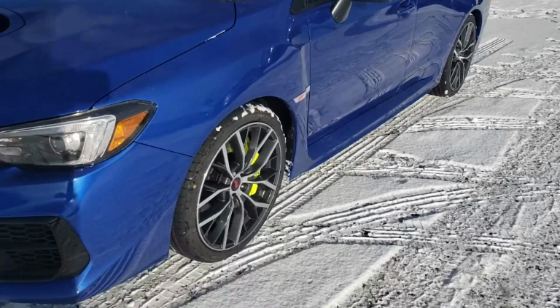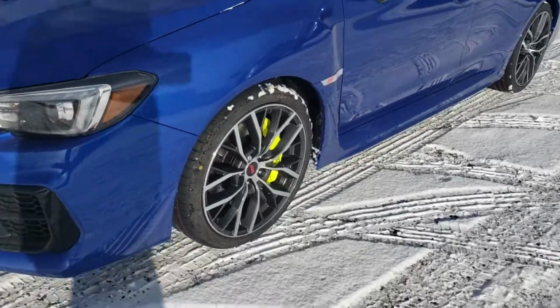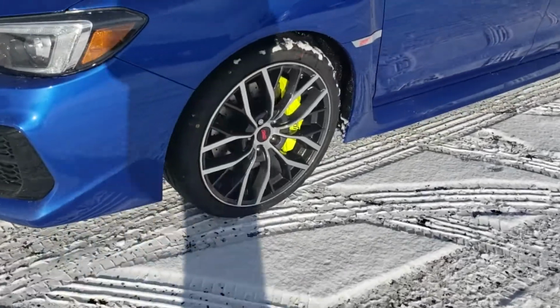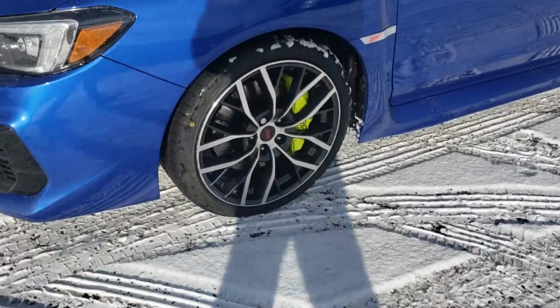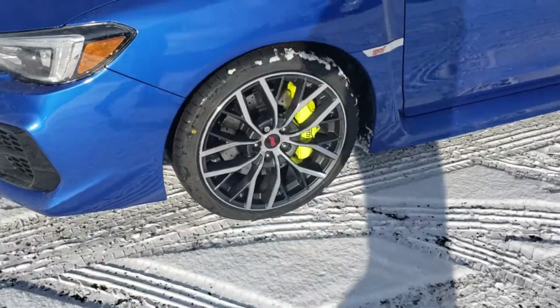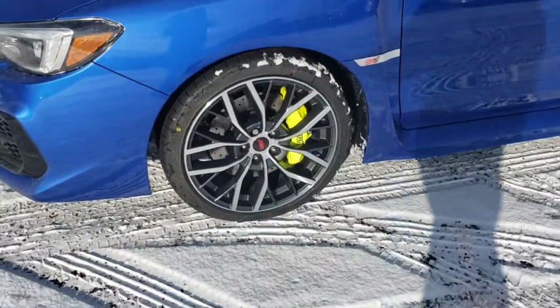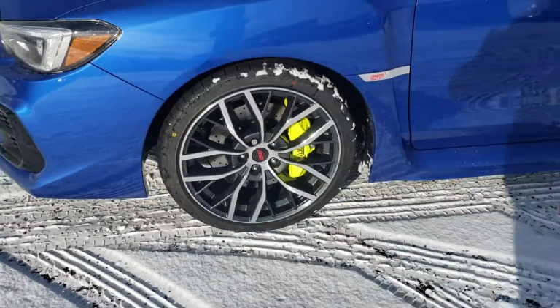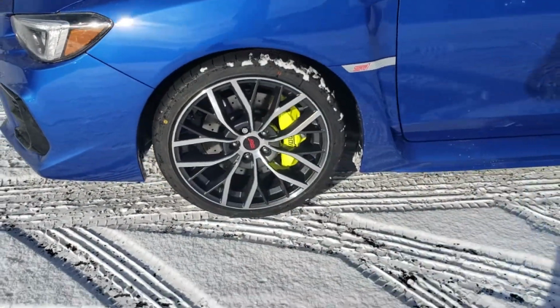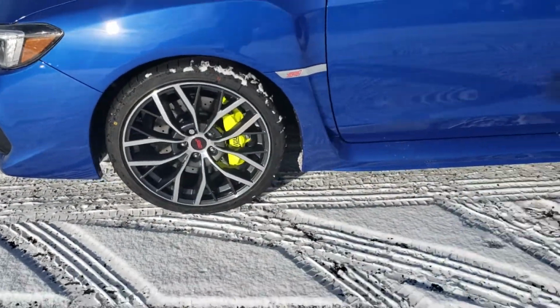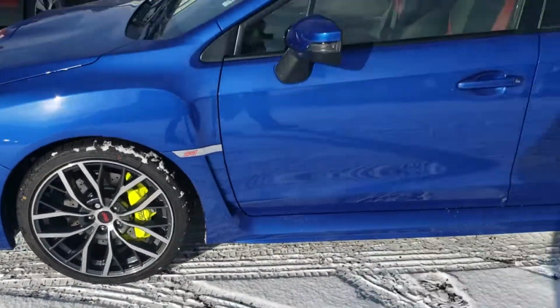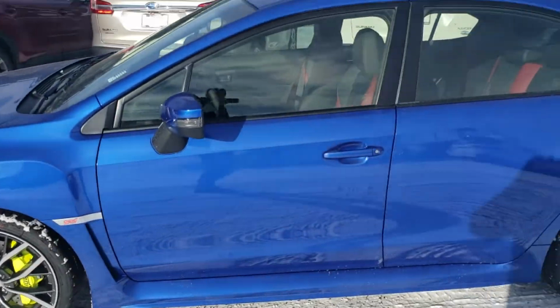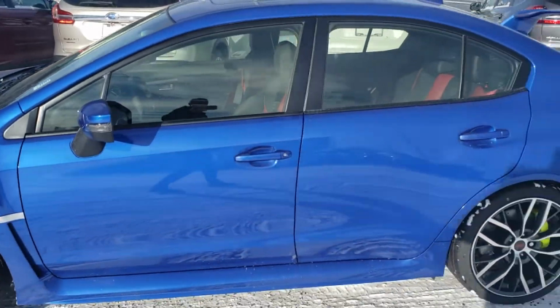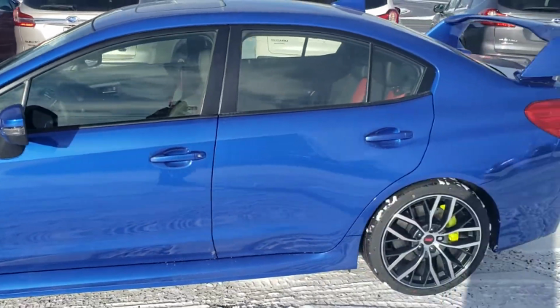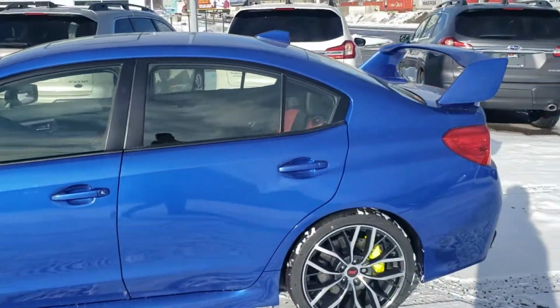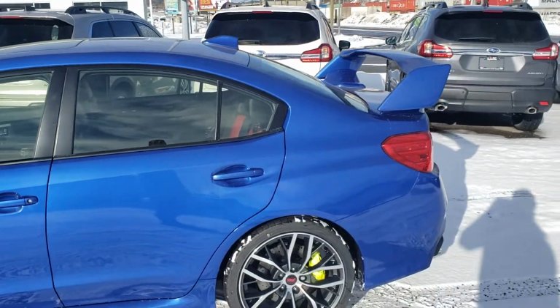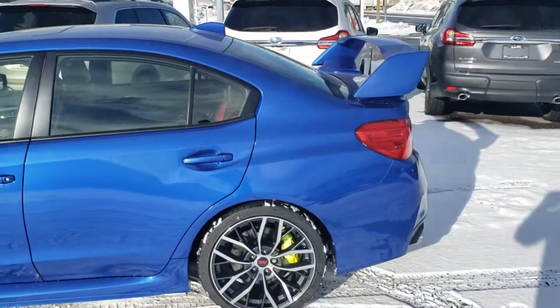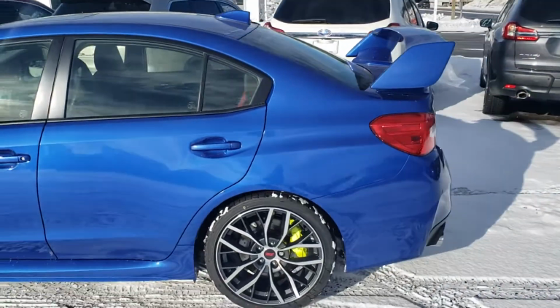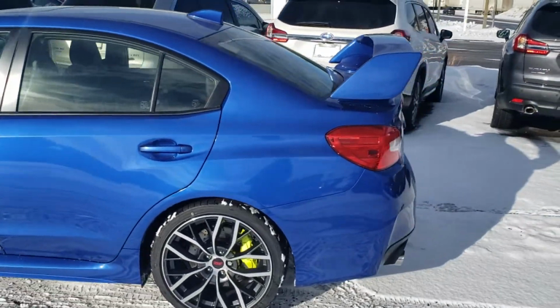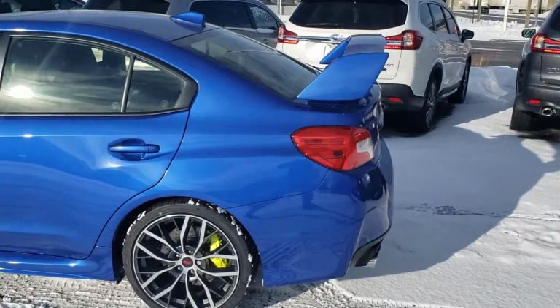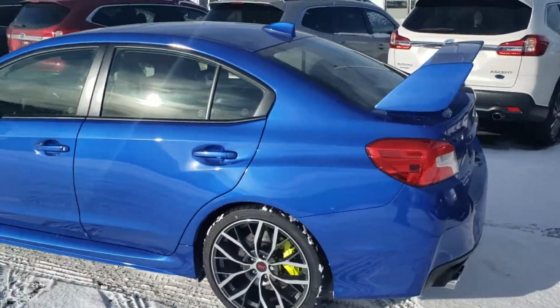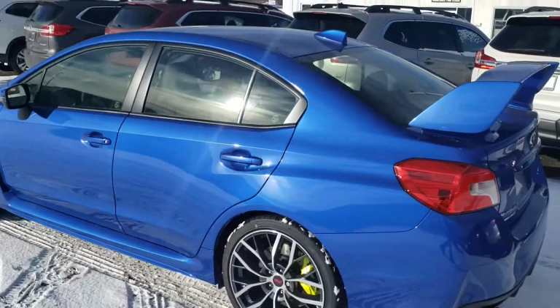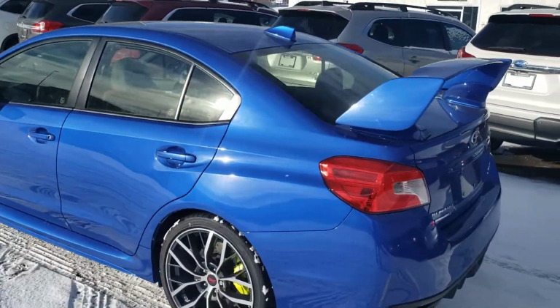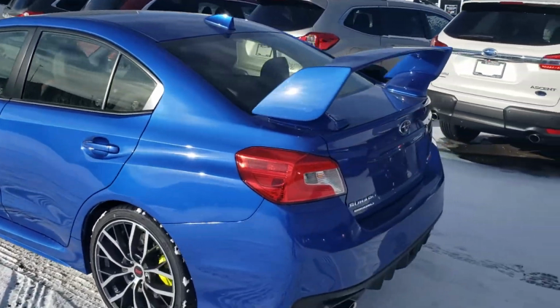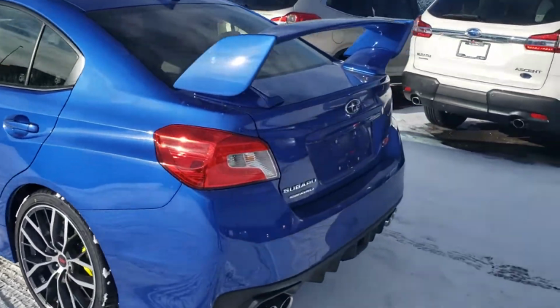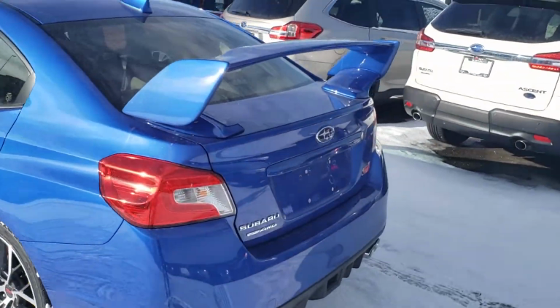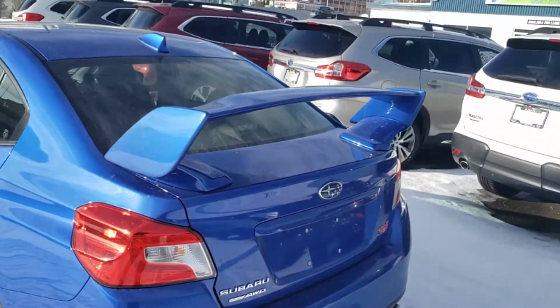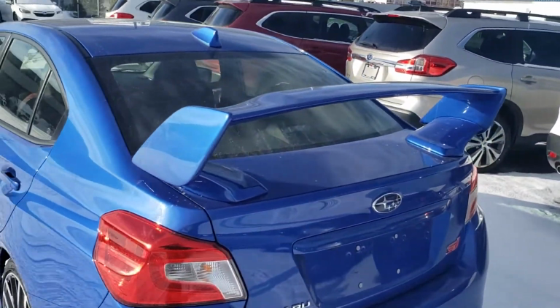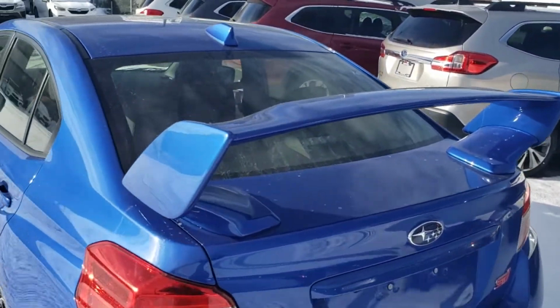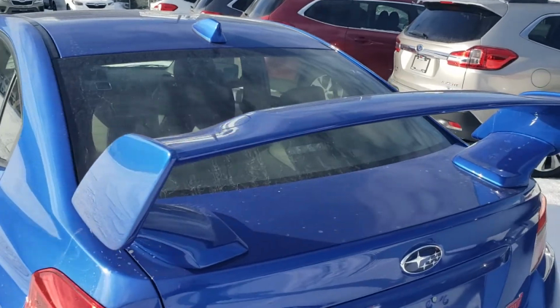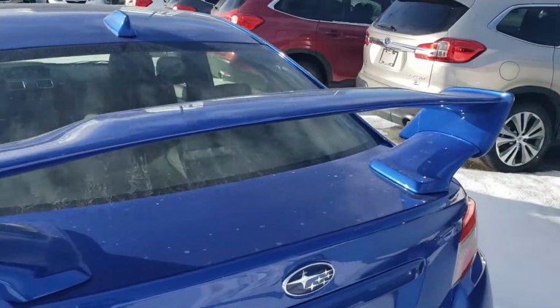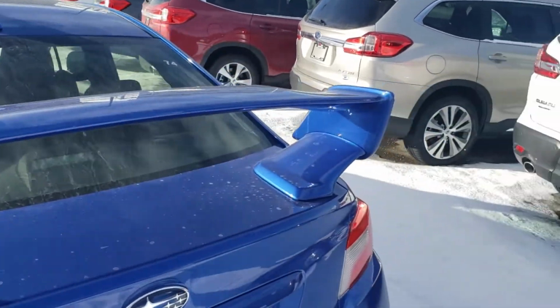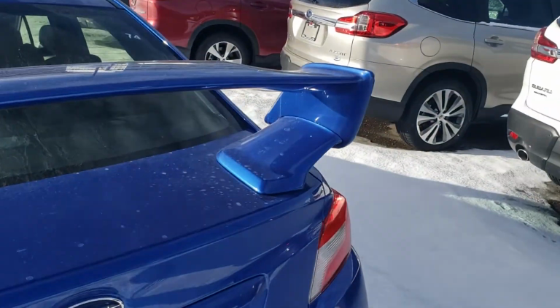New for this year, they got a little bit different wheels with a machined surface on them. This is of course the well-known World Rally Blue — a sharp looking car. The Sport STI always comes with the wing spoiler.